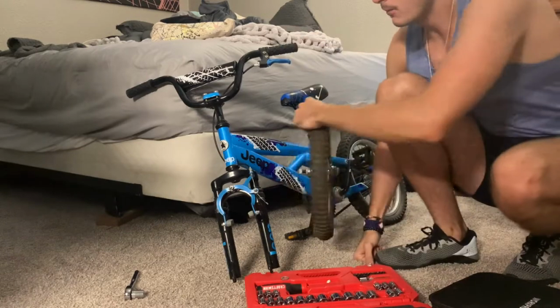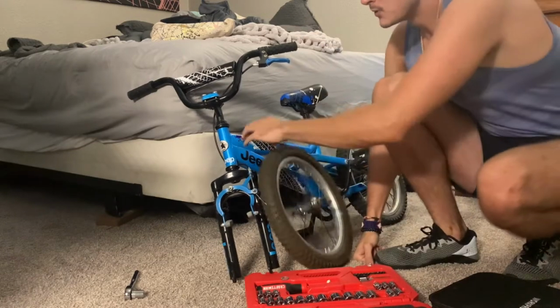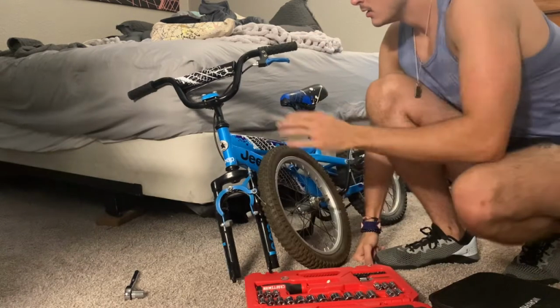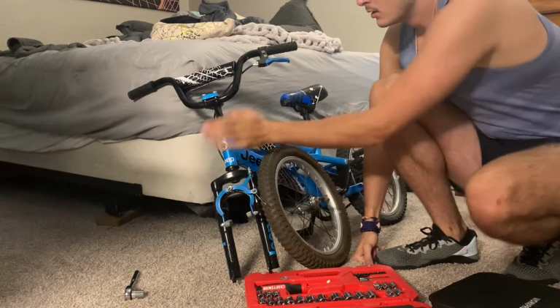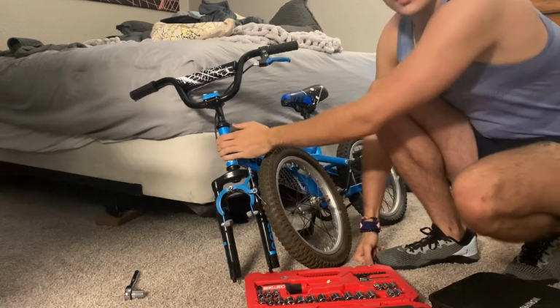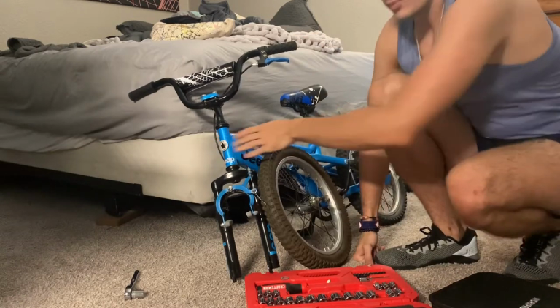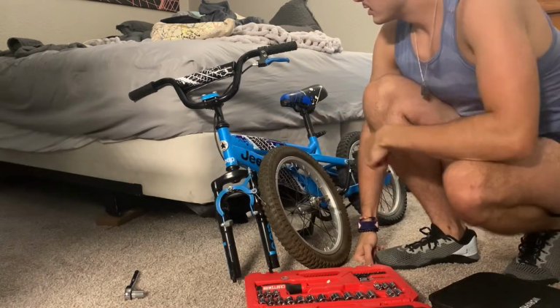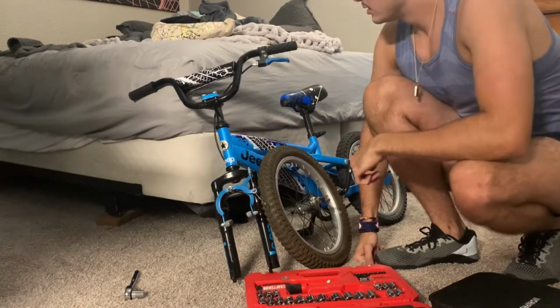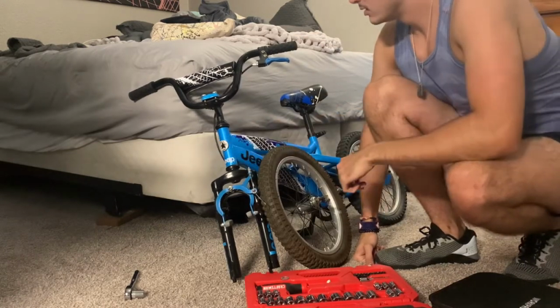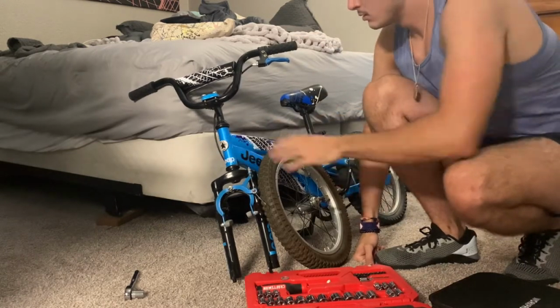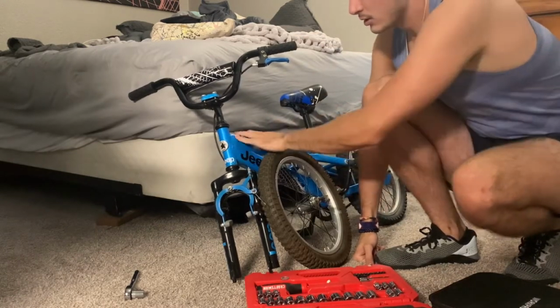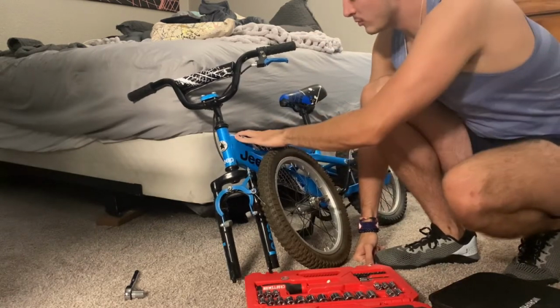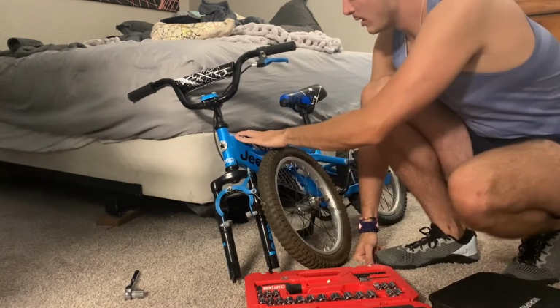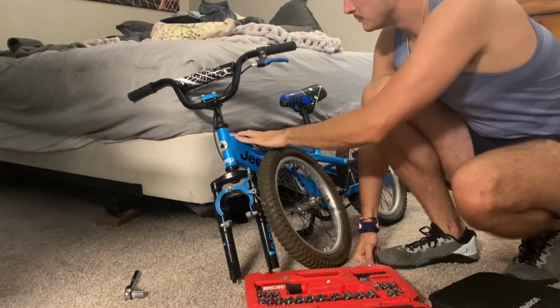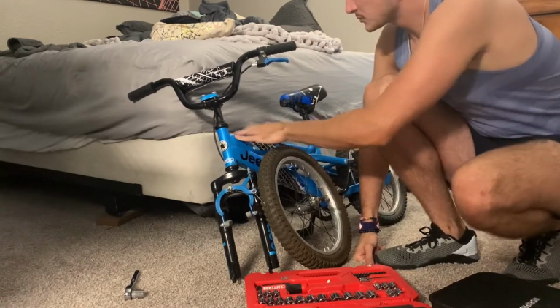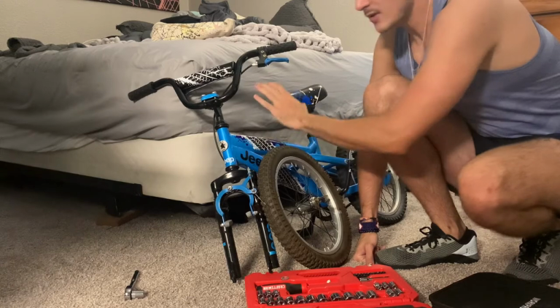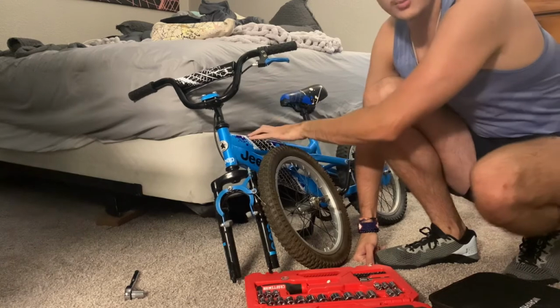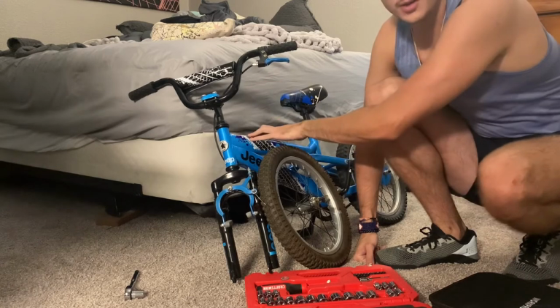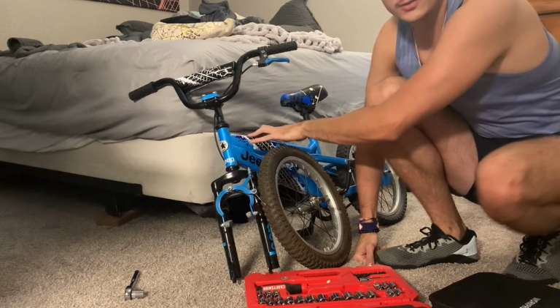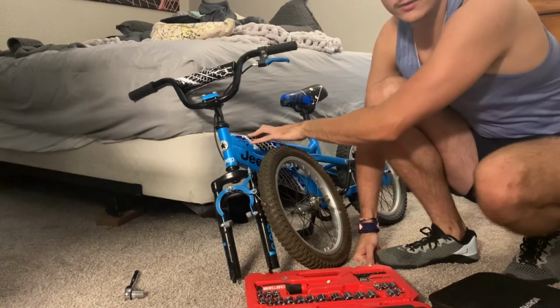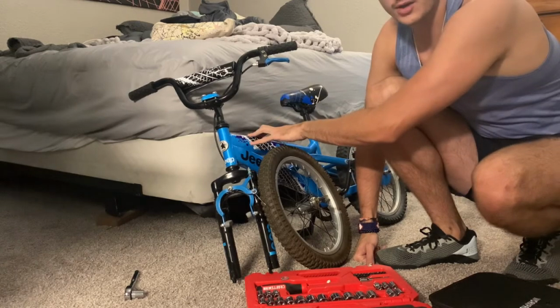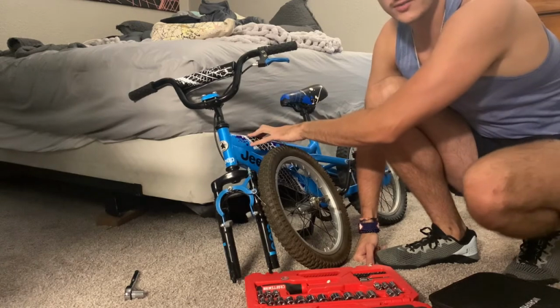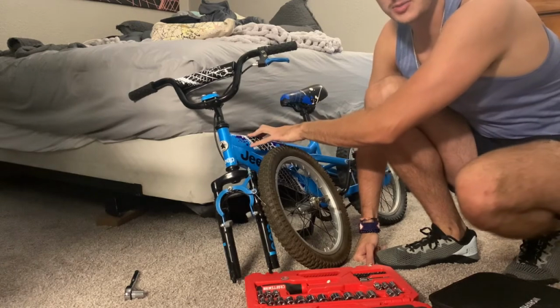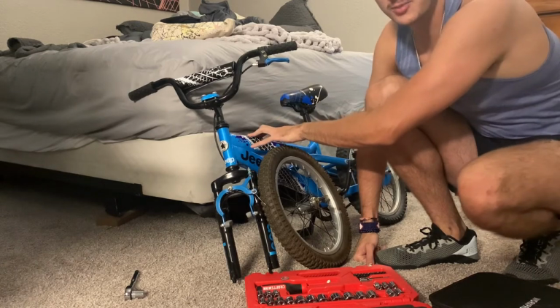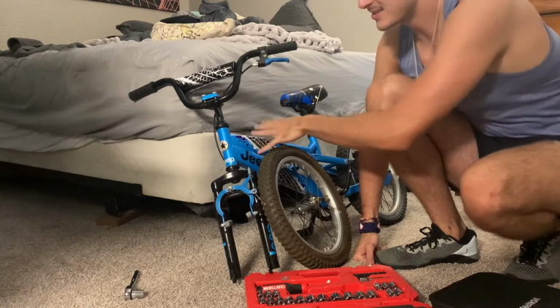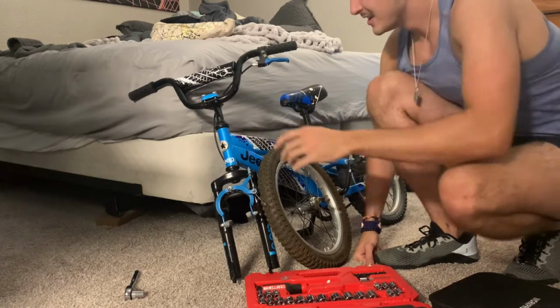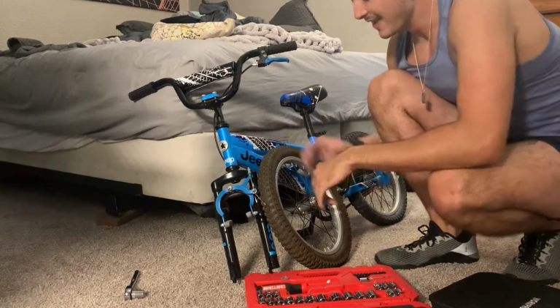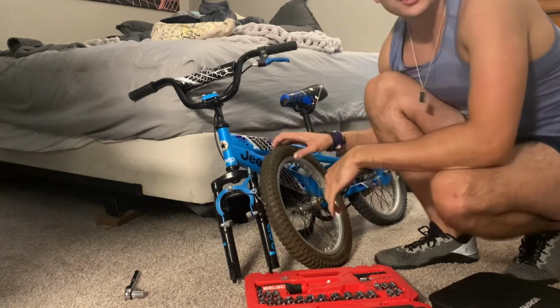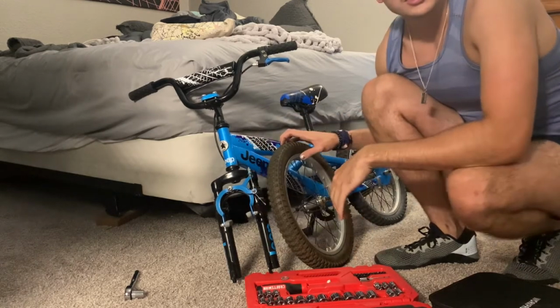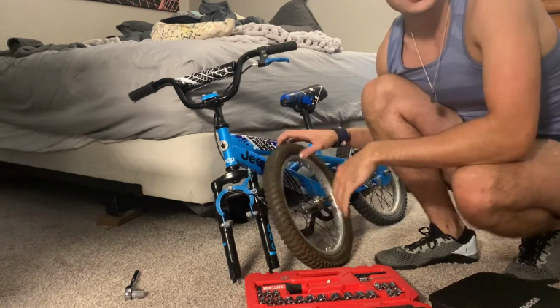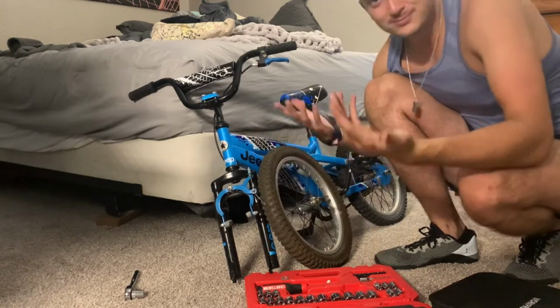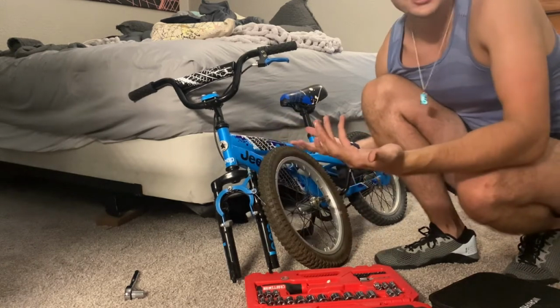So the bike served me well. I impulse bought this for 25 bucks on Facebook Marketplace. I think it's a good purchase. We'll see.